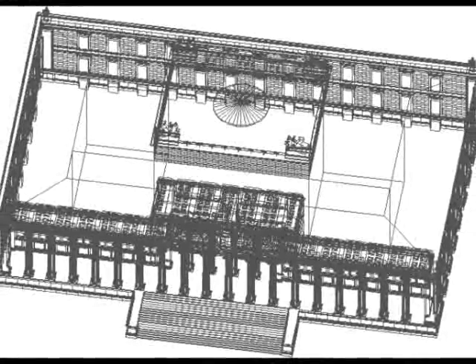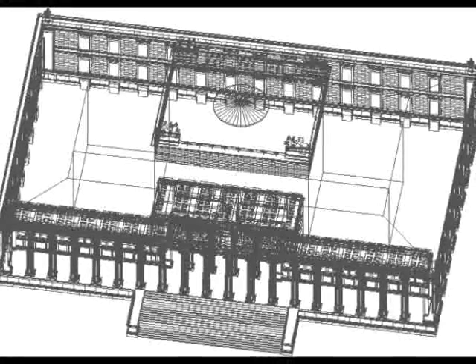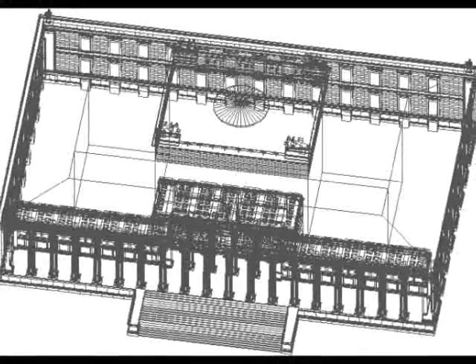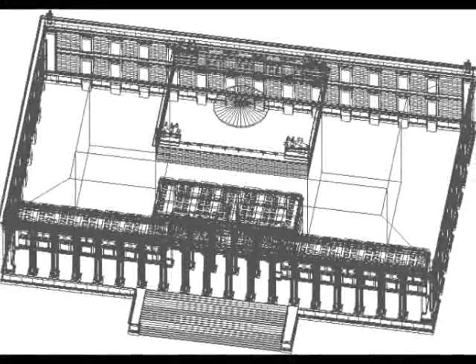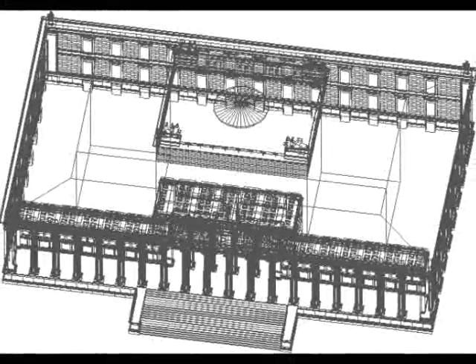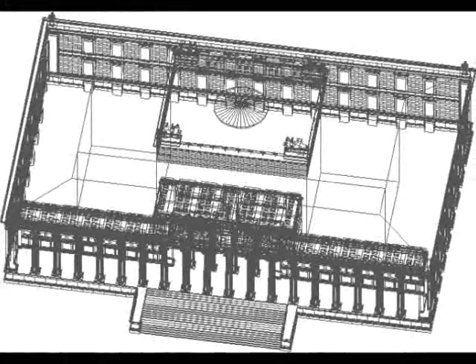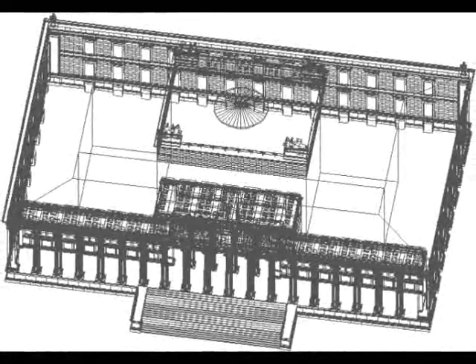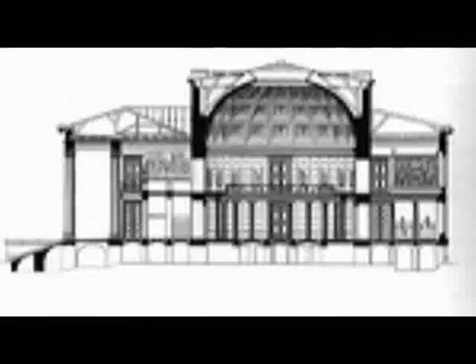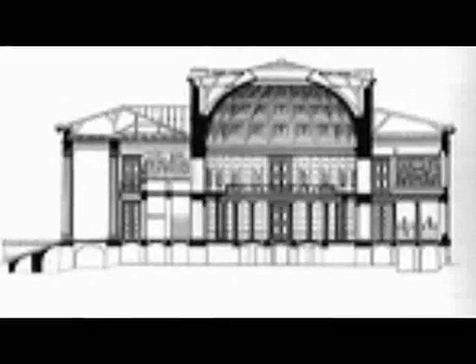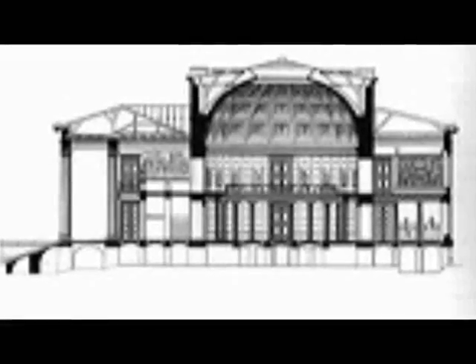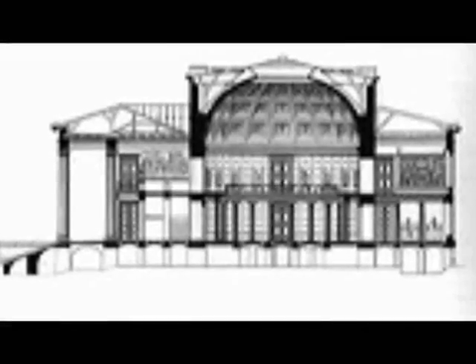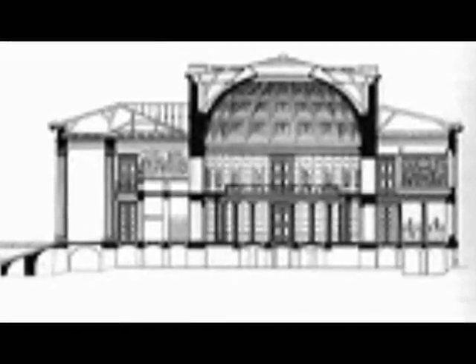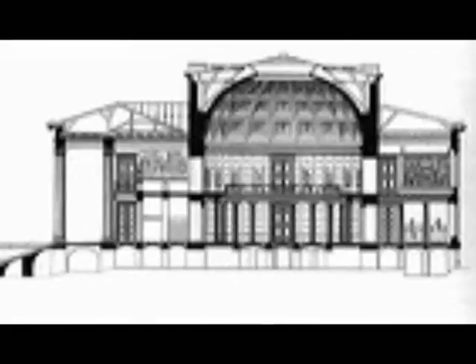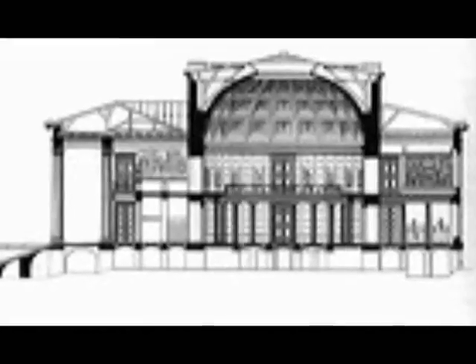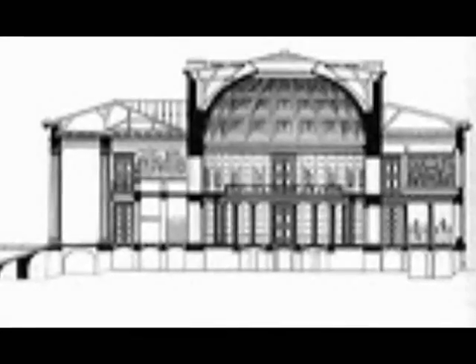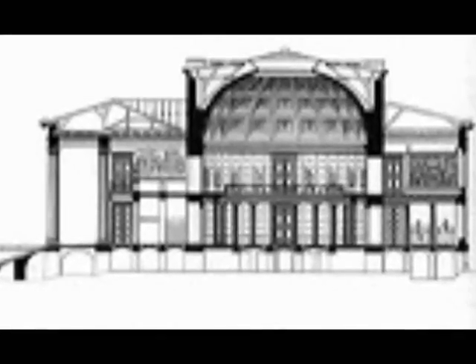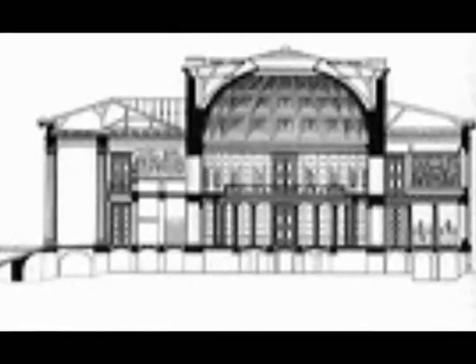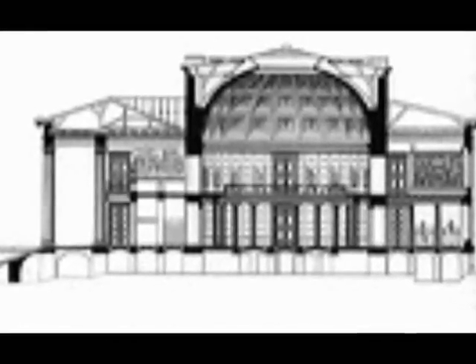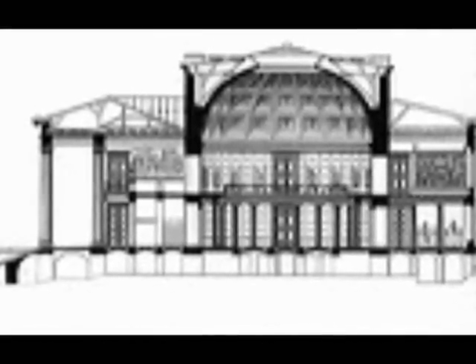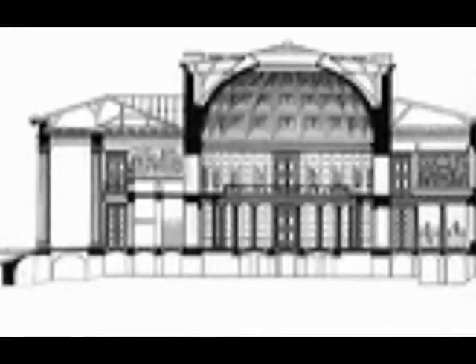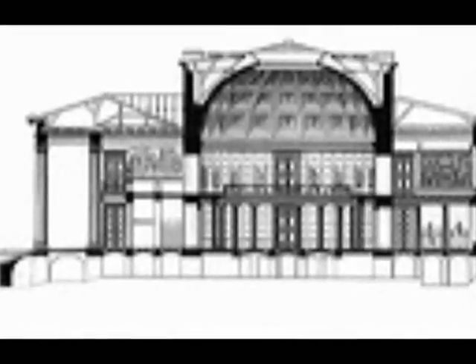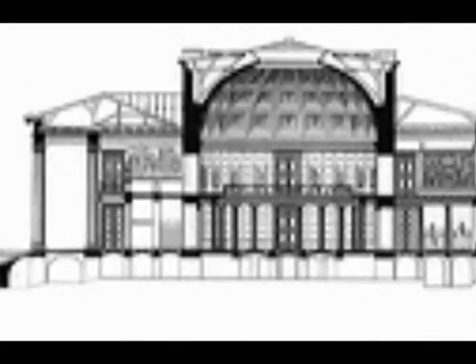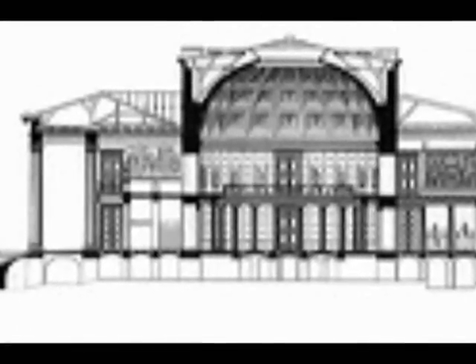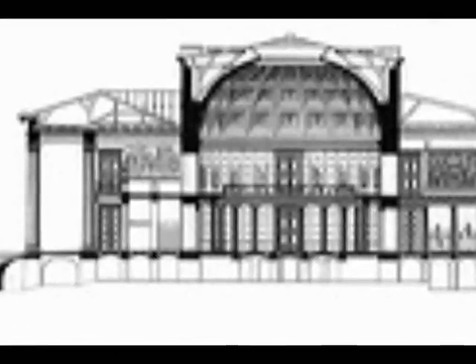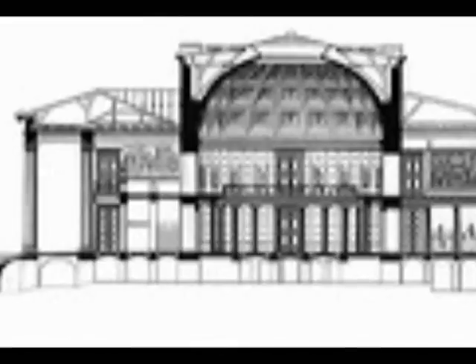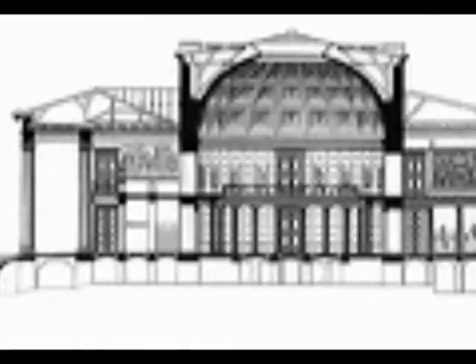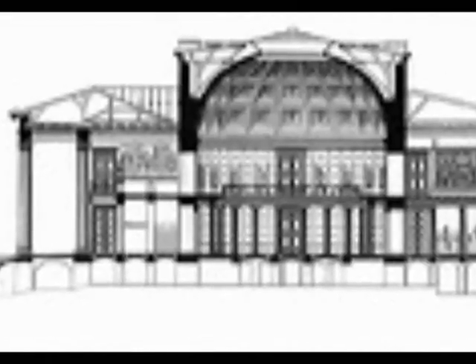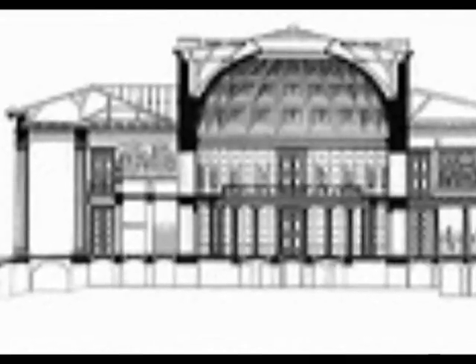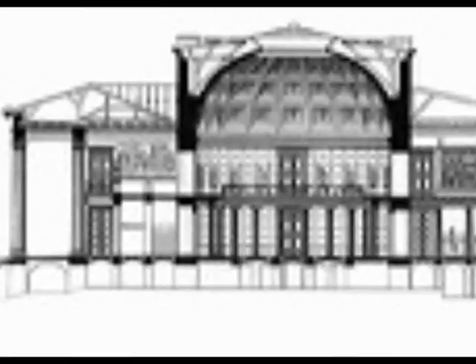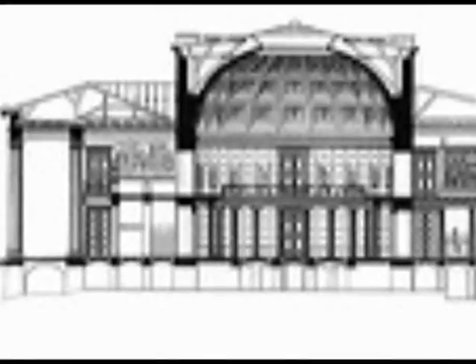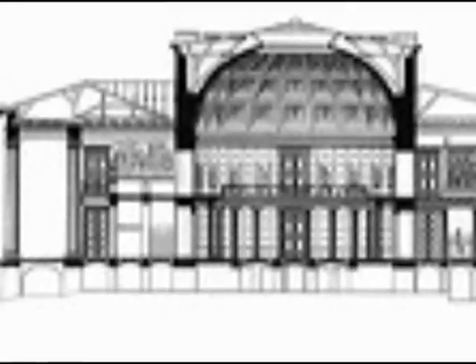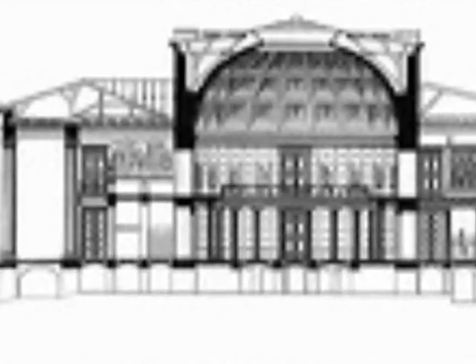Schinkel believed that art had a strong connection with religion and that art itself could be considered a religion. To manifest this idea, he relied on traditional religious architecture to define the interior of the Altes Museum.